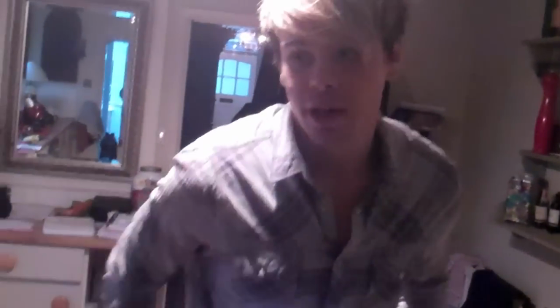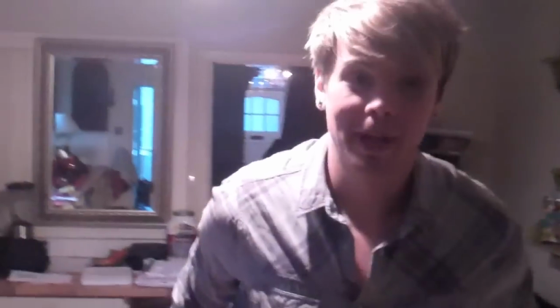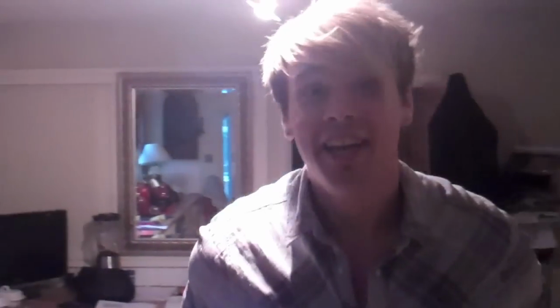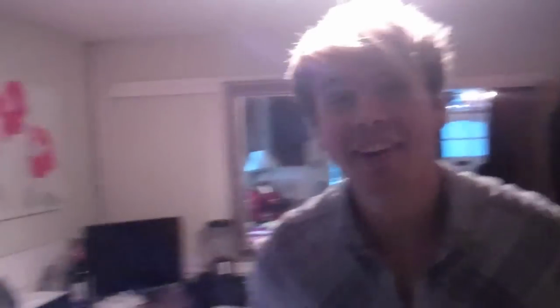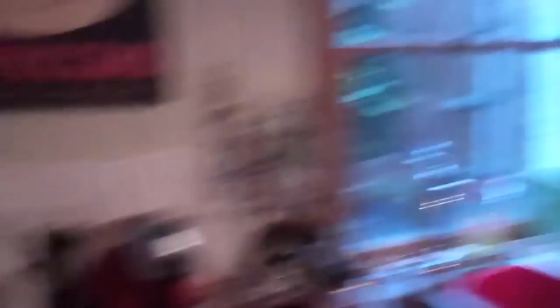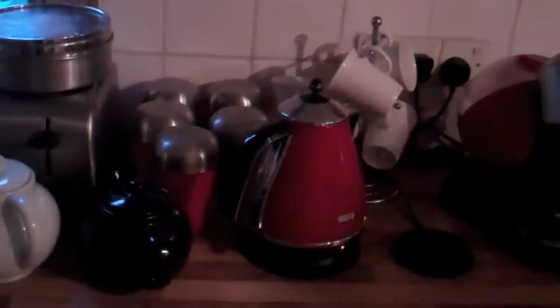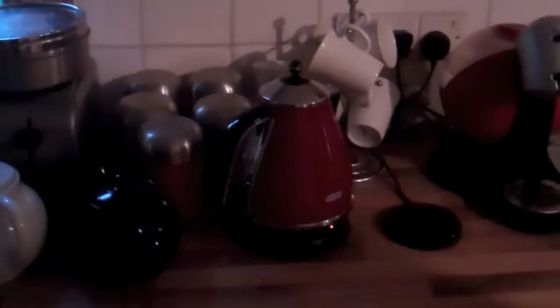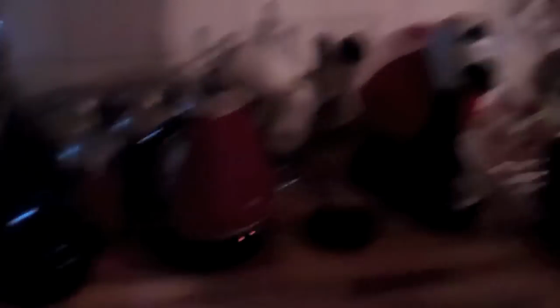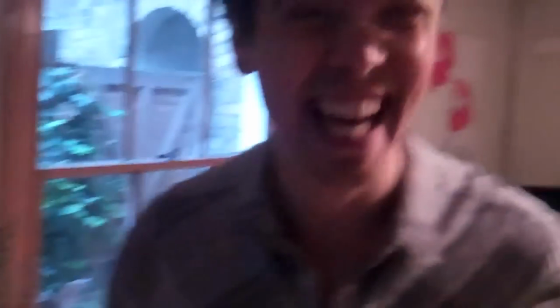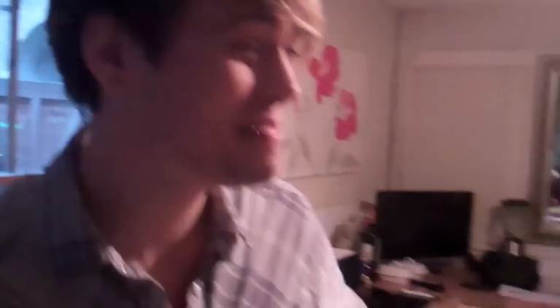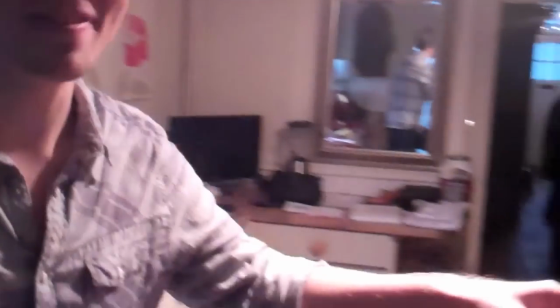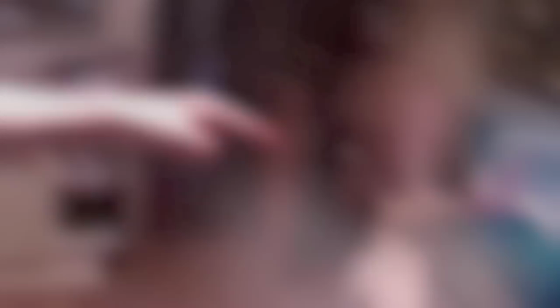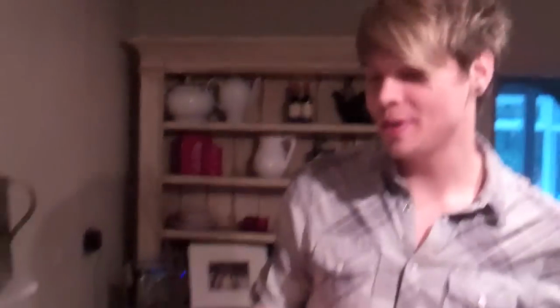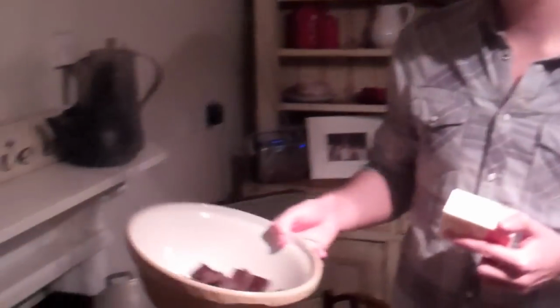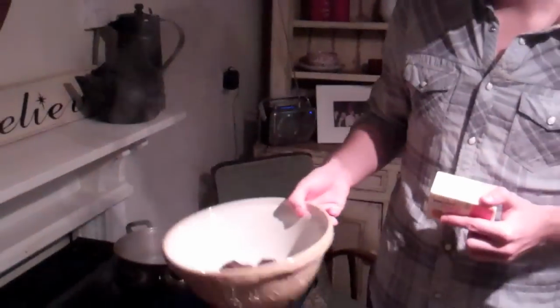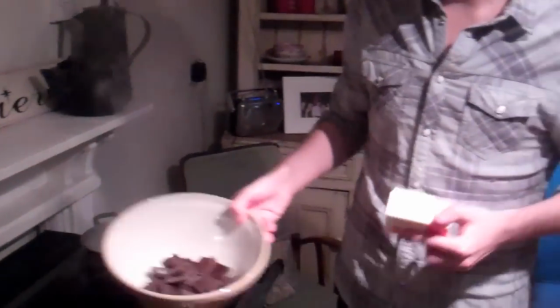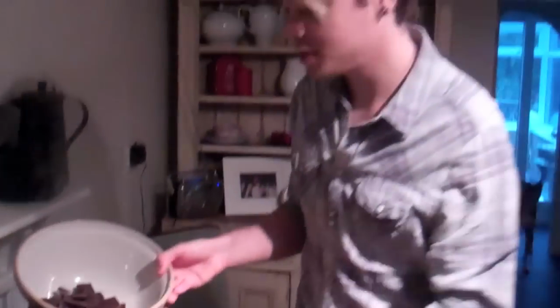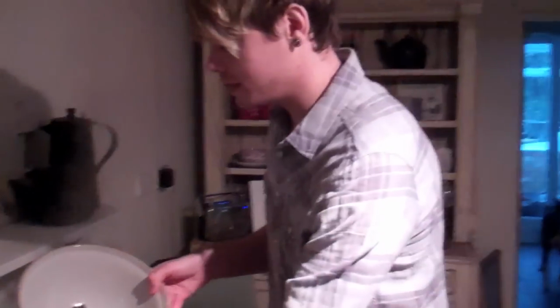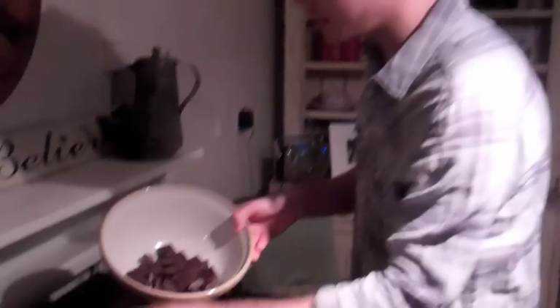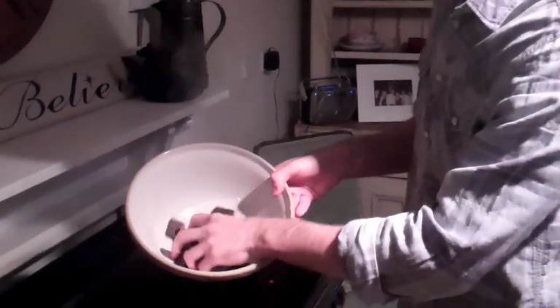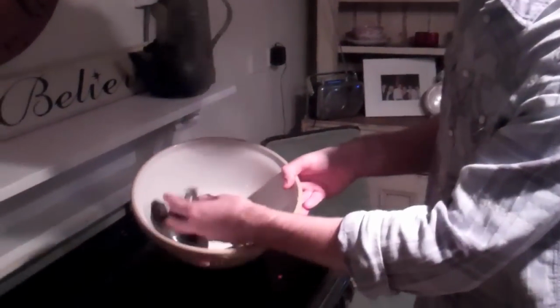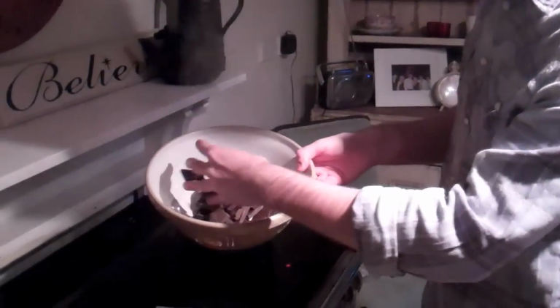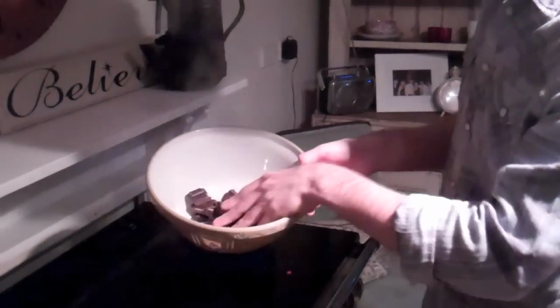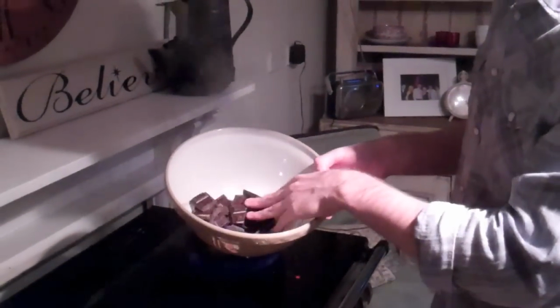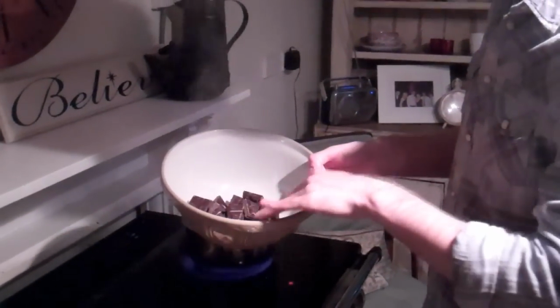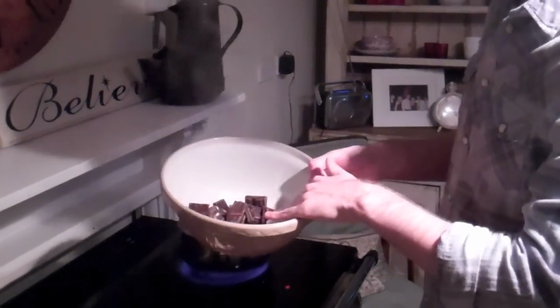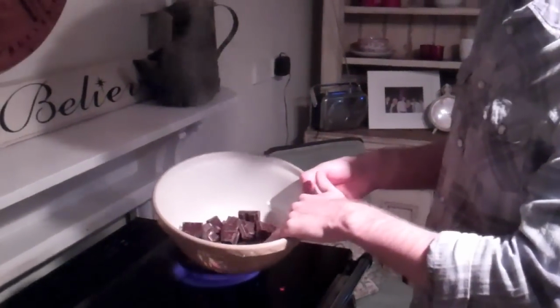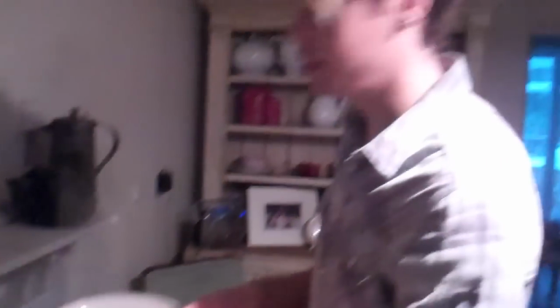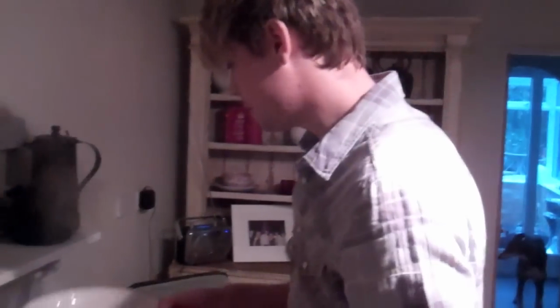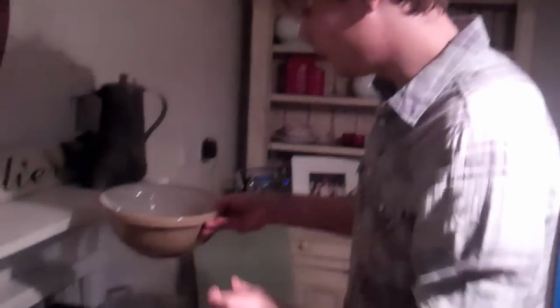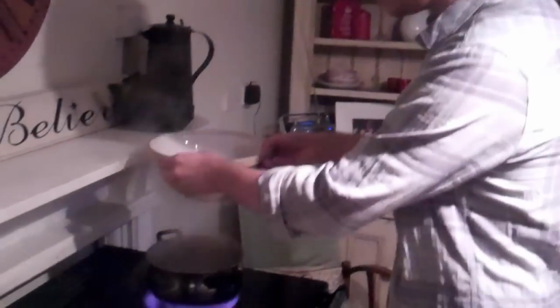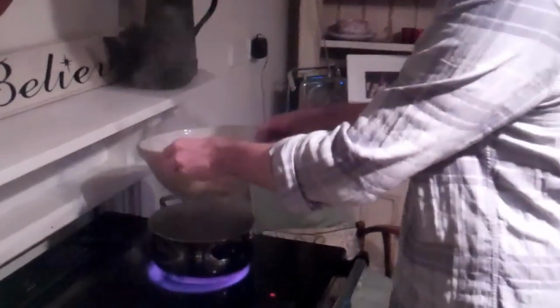I'm gonna boil some water — cause I'm lazy — boil the water in the kettle. It's a foot in the pan, then put the chocolate that's in the bowl that you've crushed up. Looks probably better than that. Then put it over here, like that.